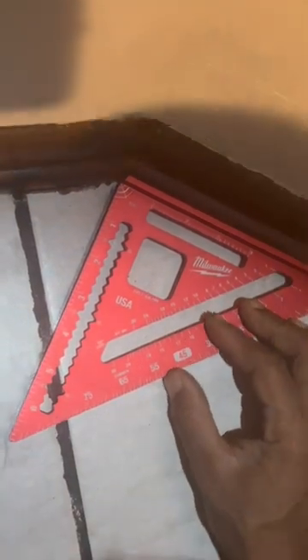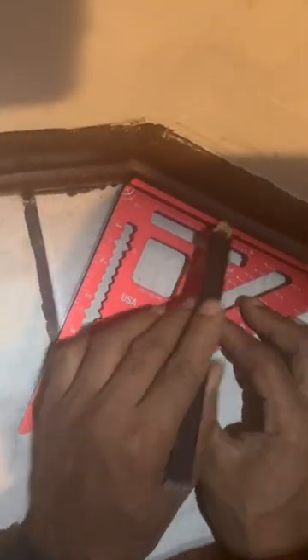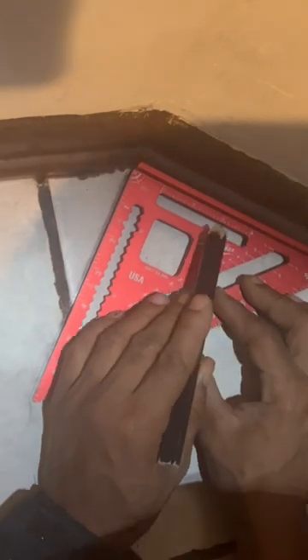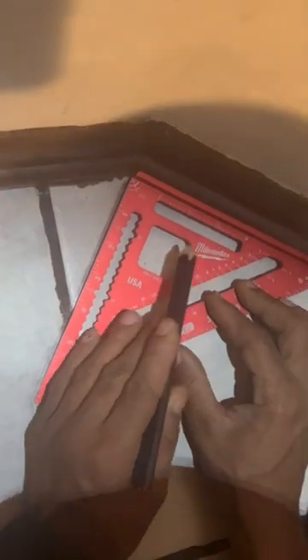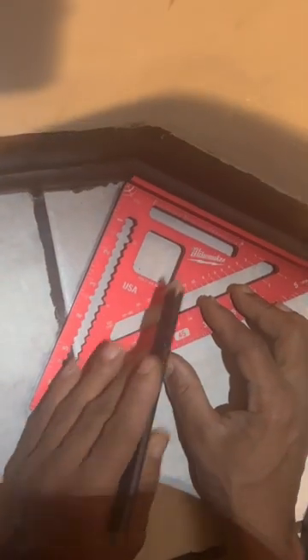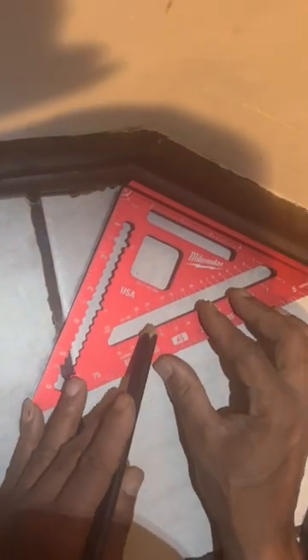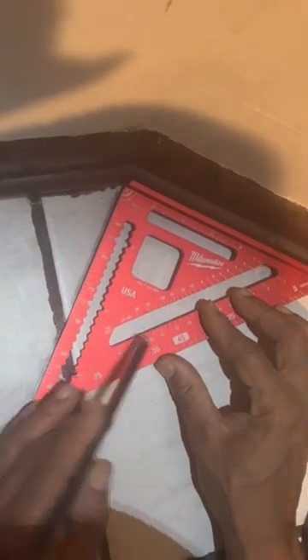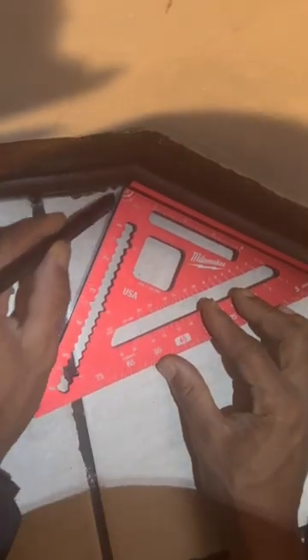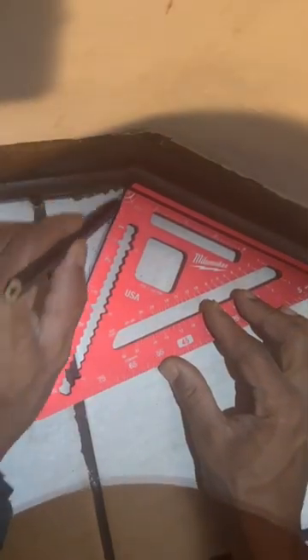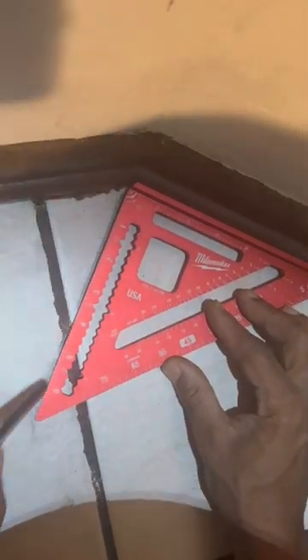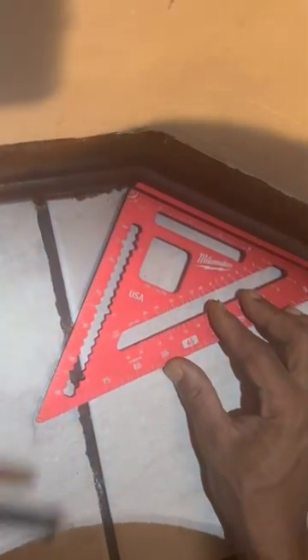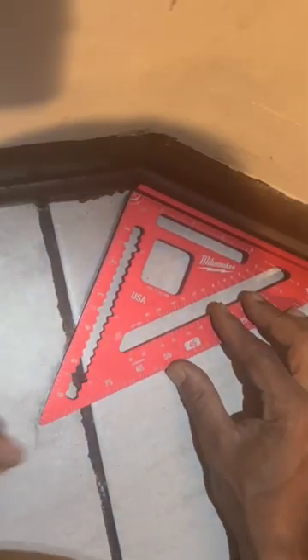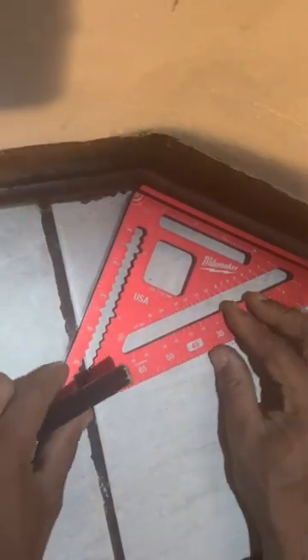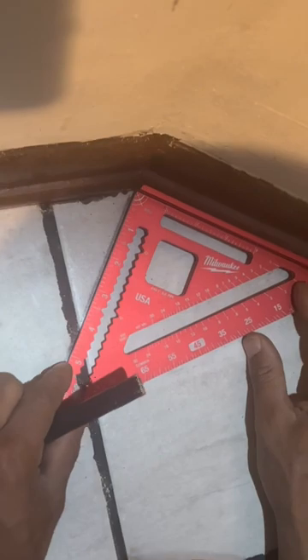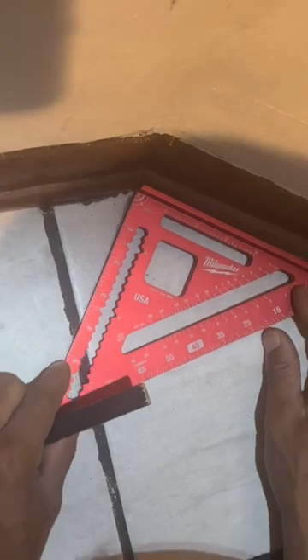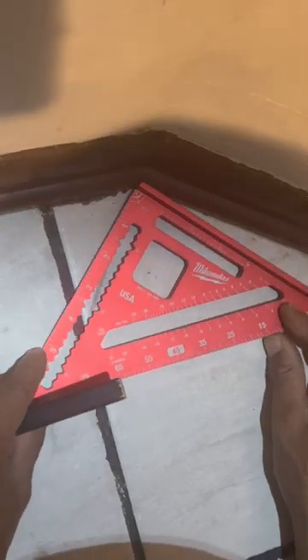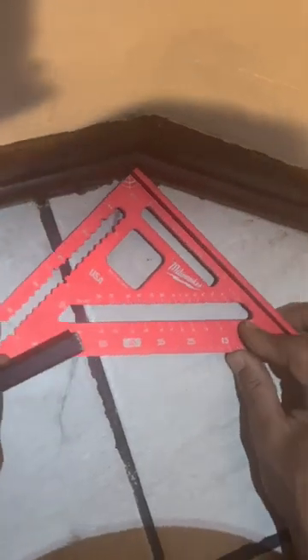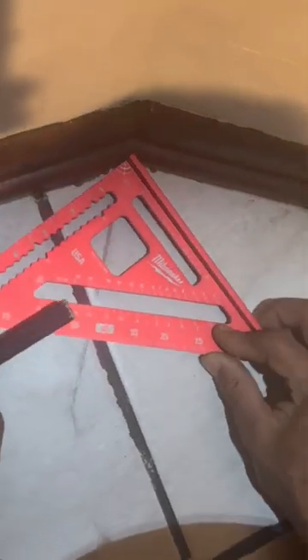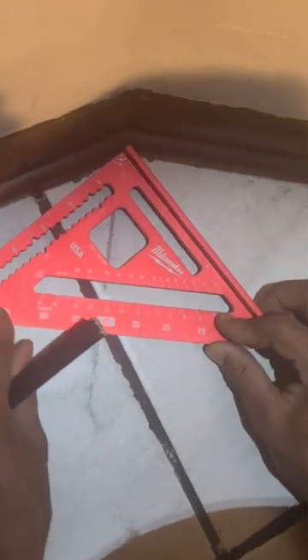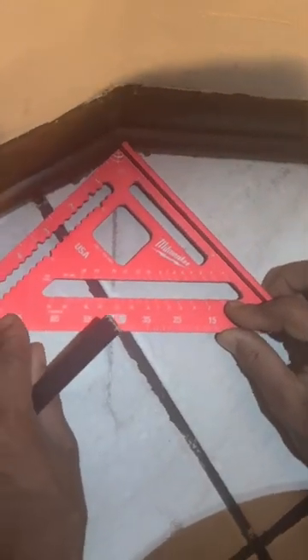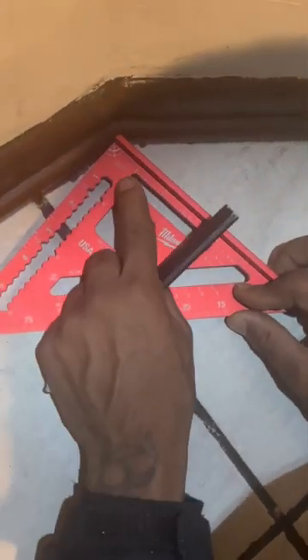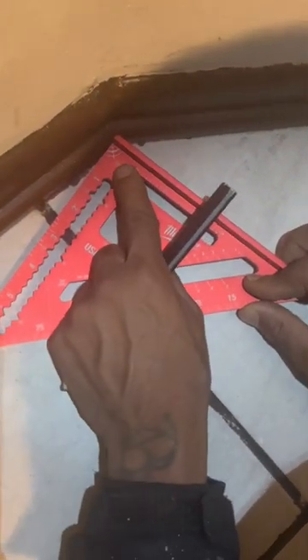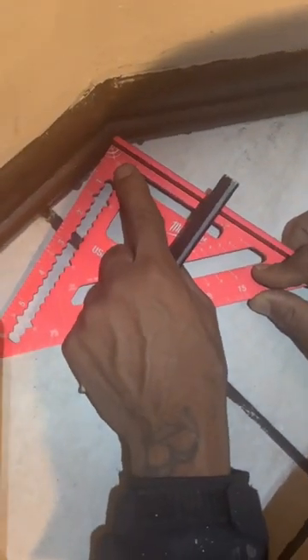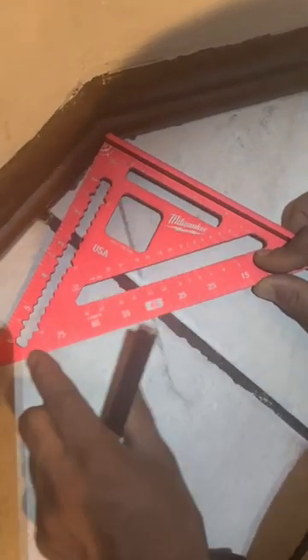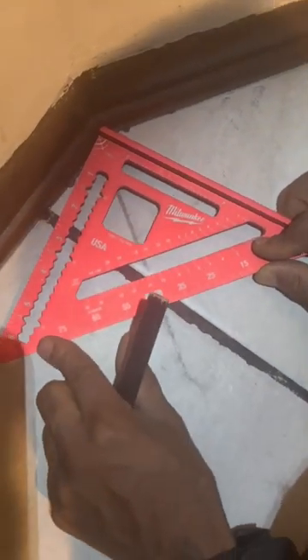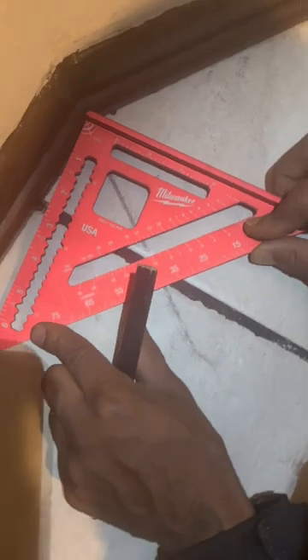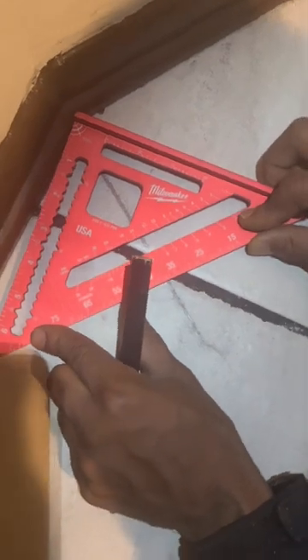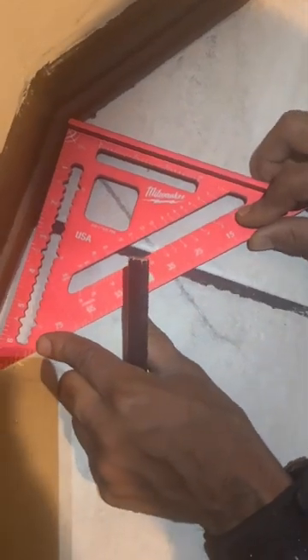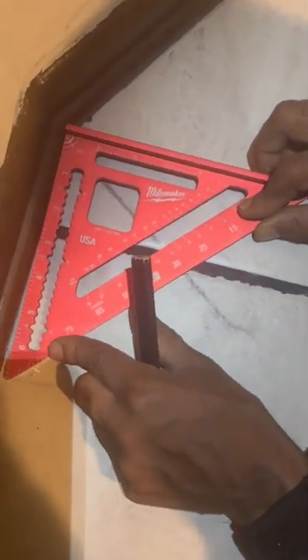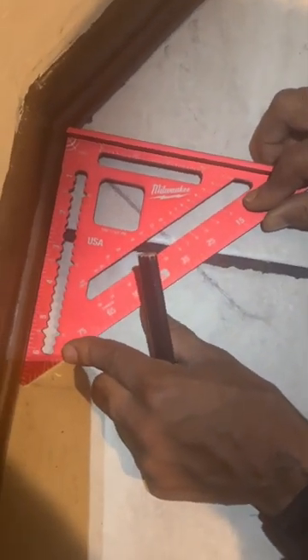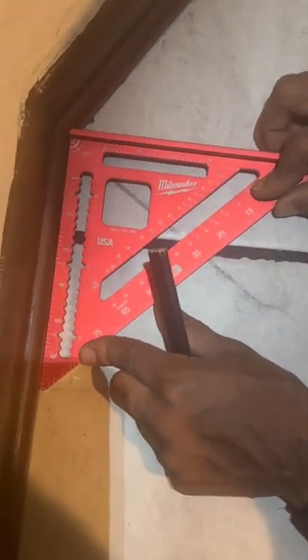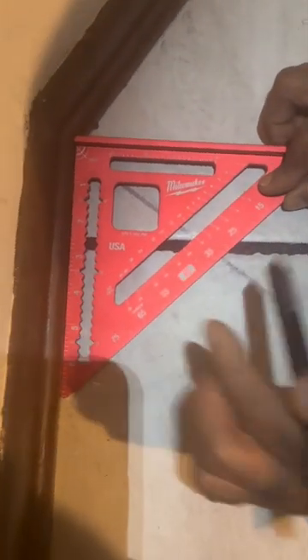What you do is put your speed square right here, flush it against the wall, then strike it off or score it with a pencil — so we can go back and erase that. All you're going to do is keep your pivot mark right here in the corner, and then pivot it to the other side of the wall.